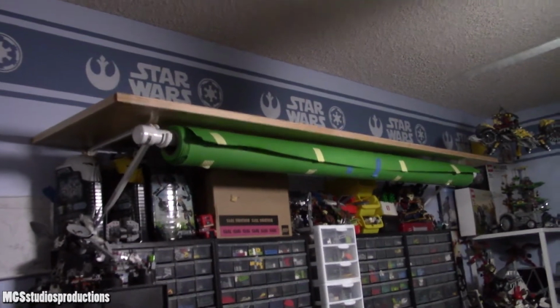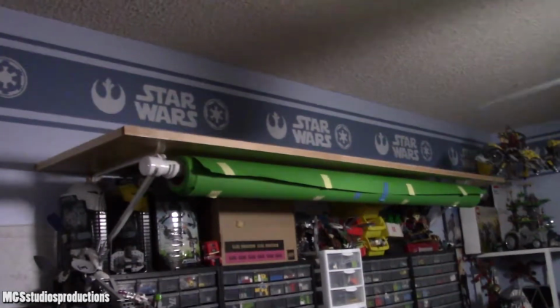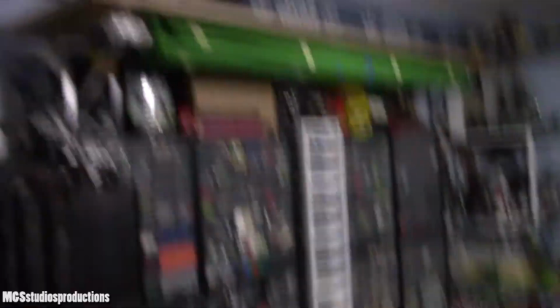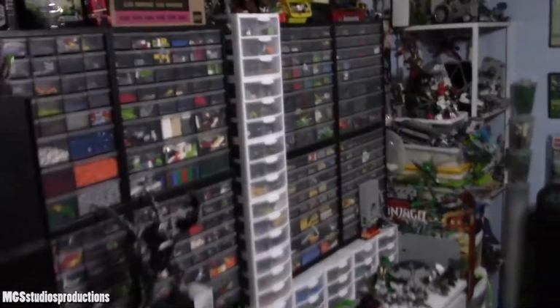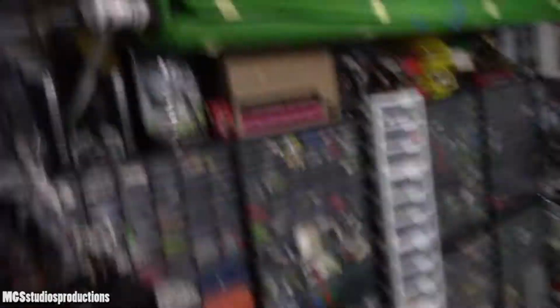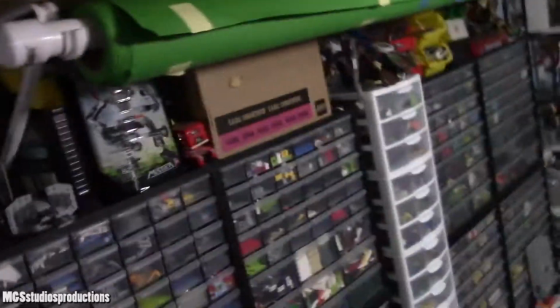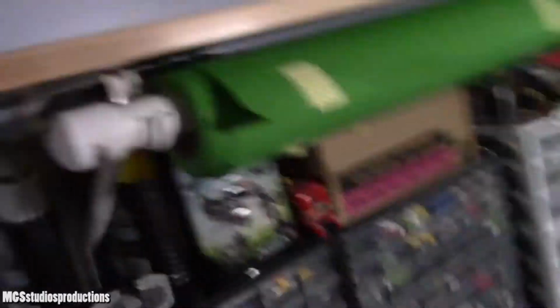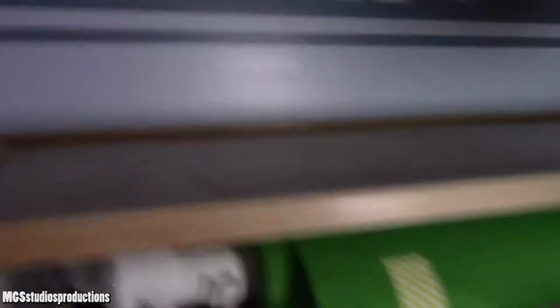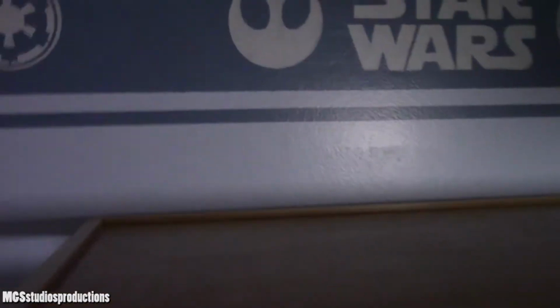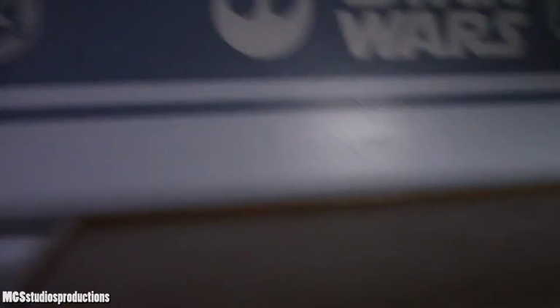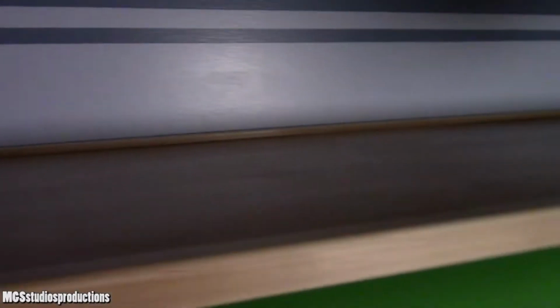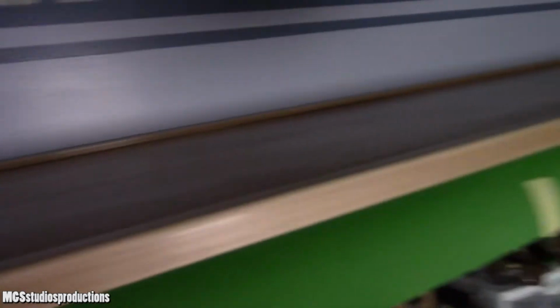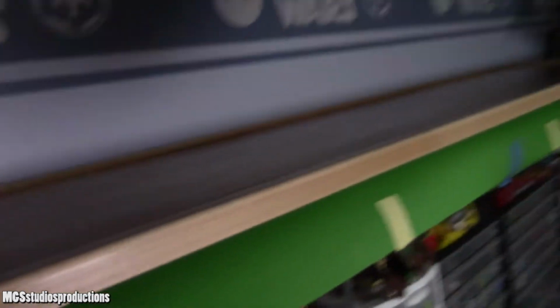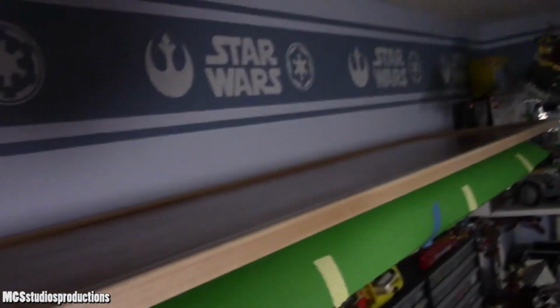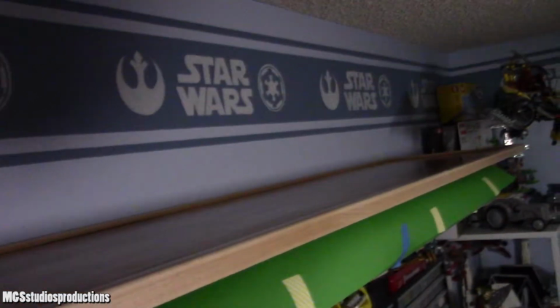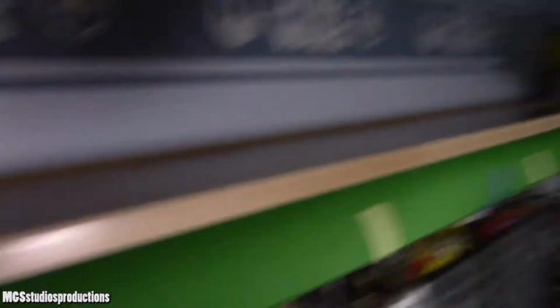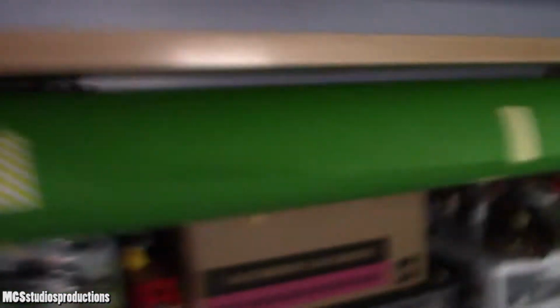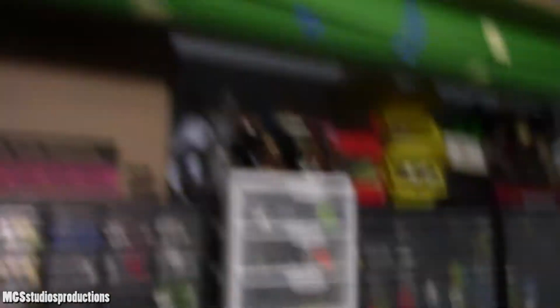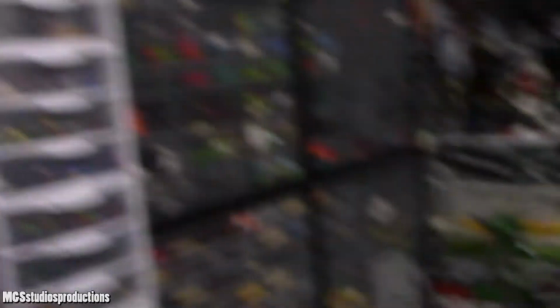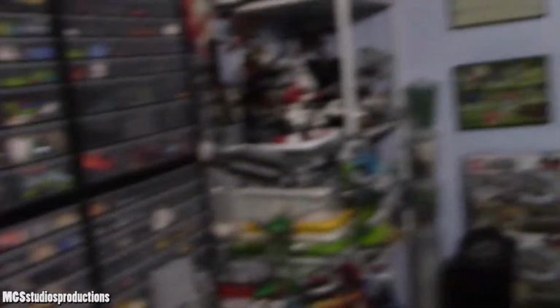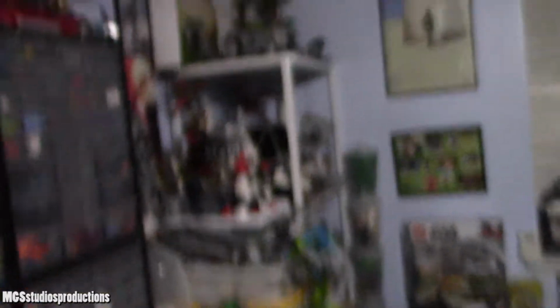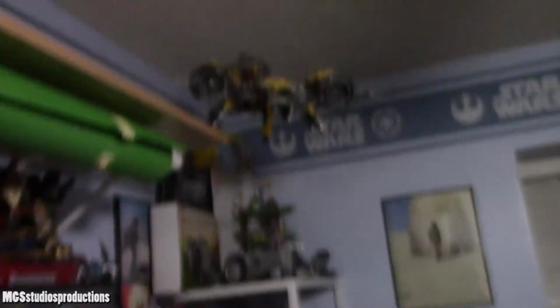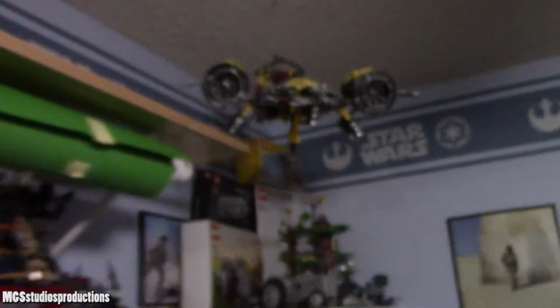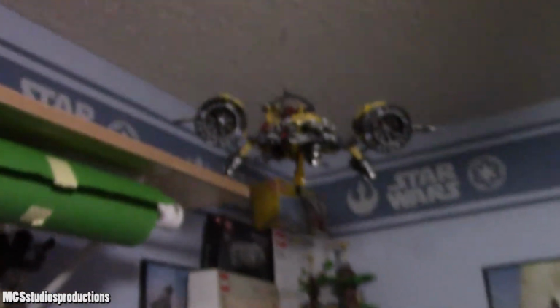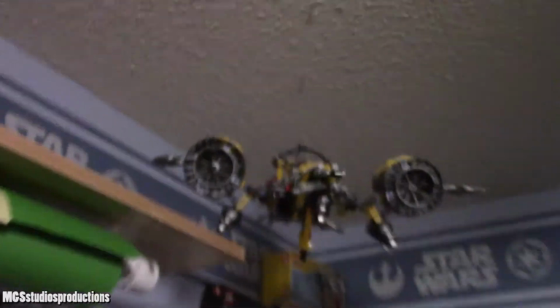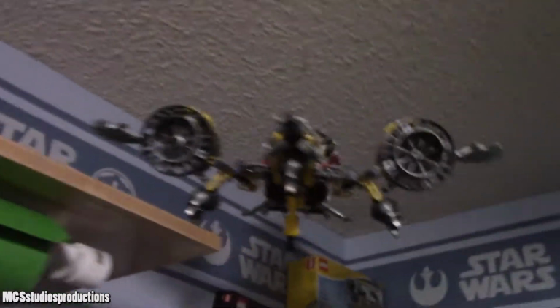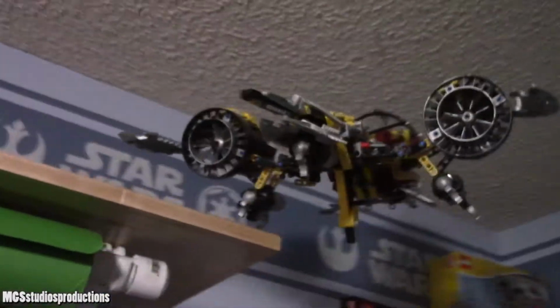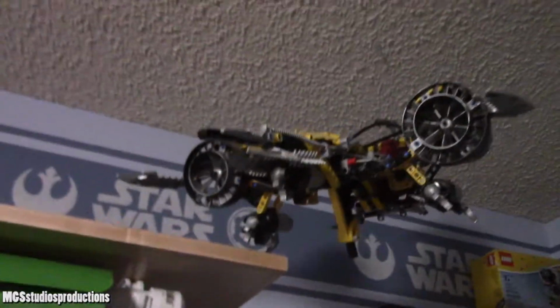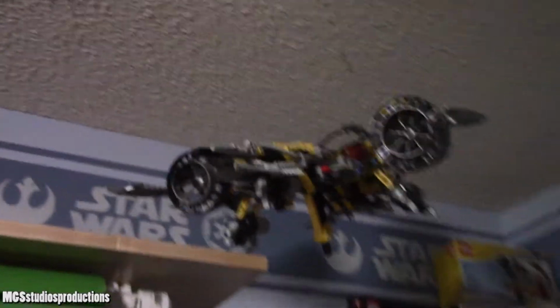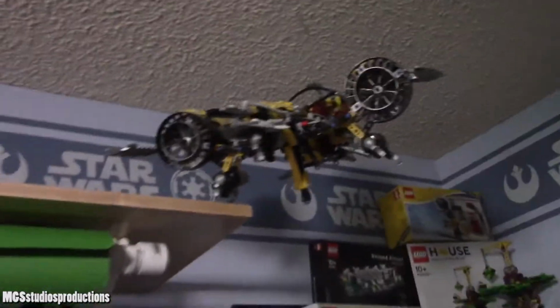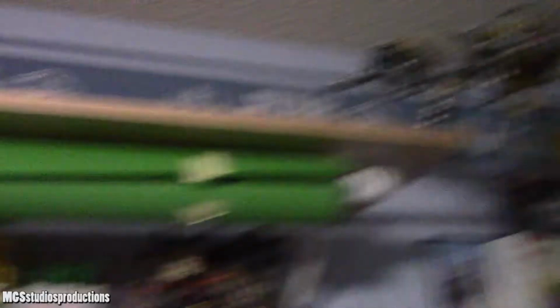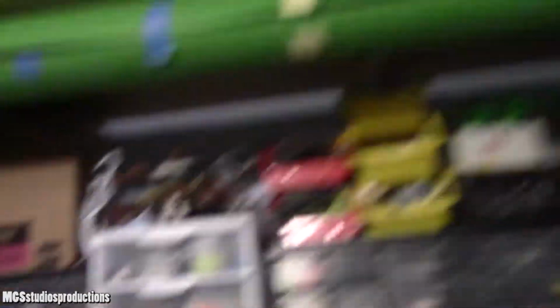That looks pretty cool. See if you can see some of the top of it. It's pretty nice, and there's quite a lot of room up there, so that's exciting. I might have to move the Jetrax T6, but other than that, it's pretty exciting.